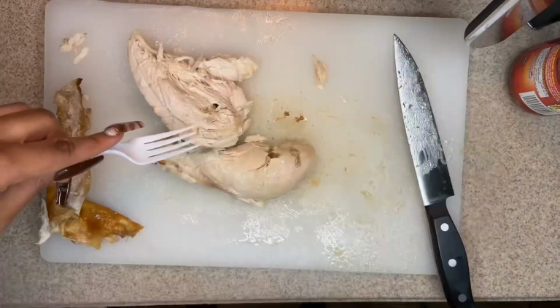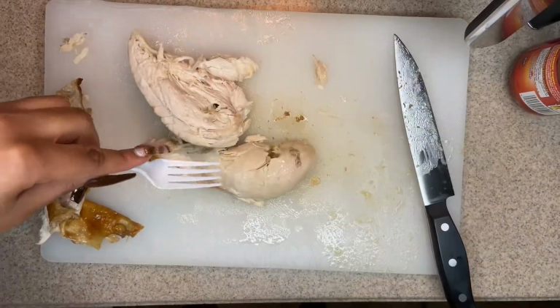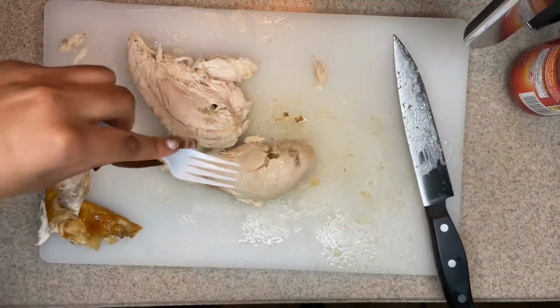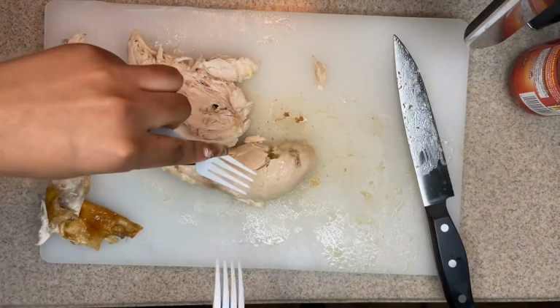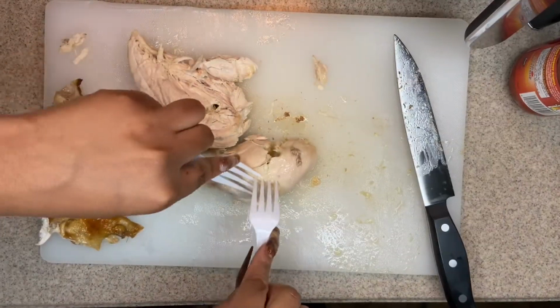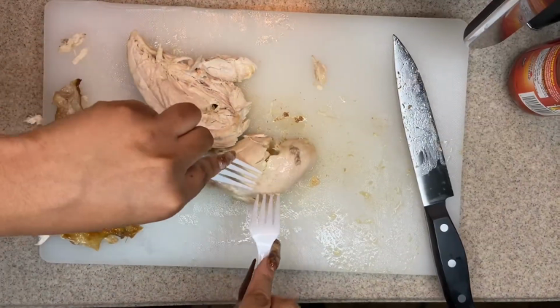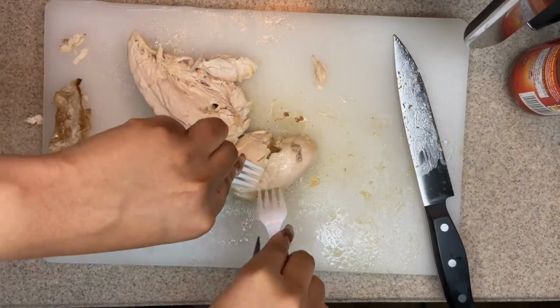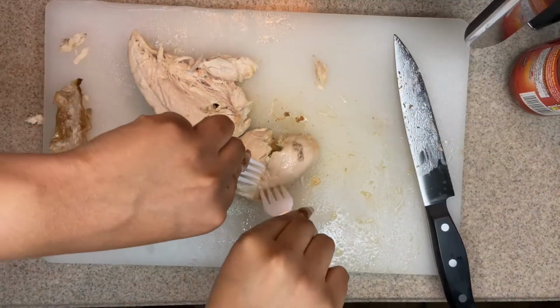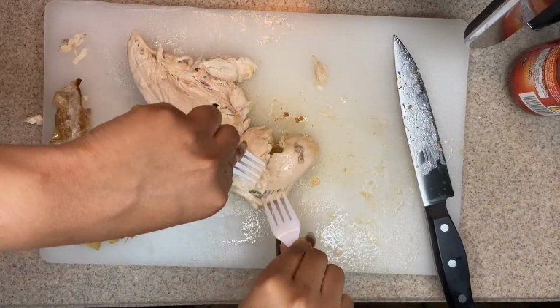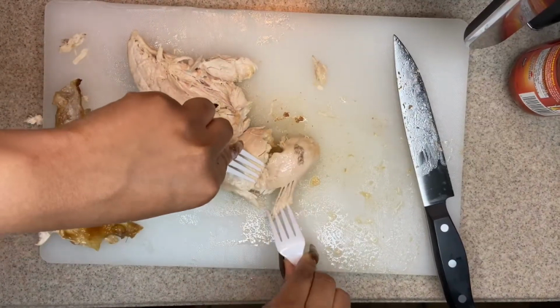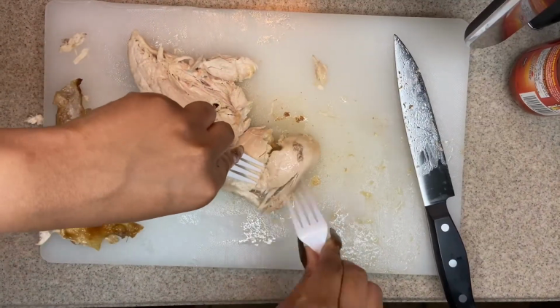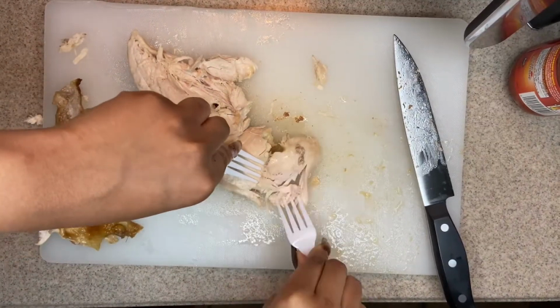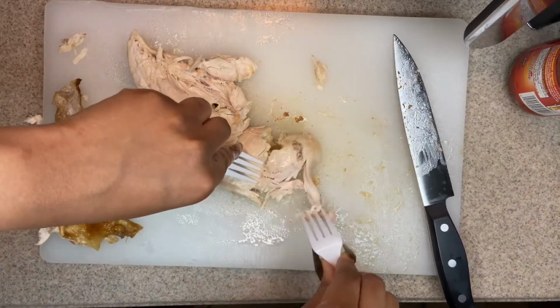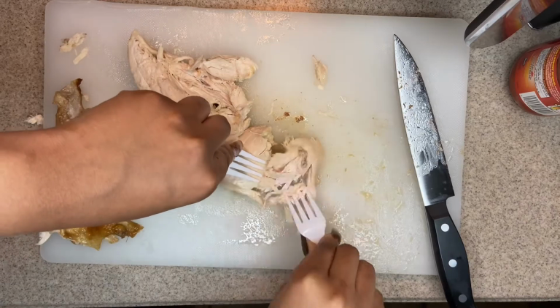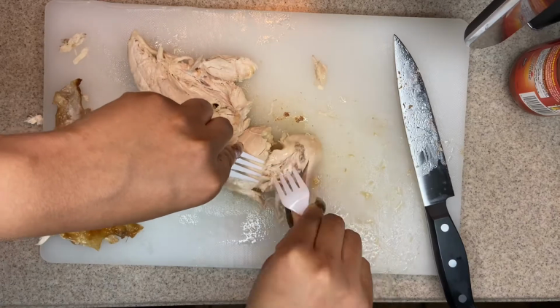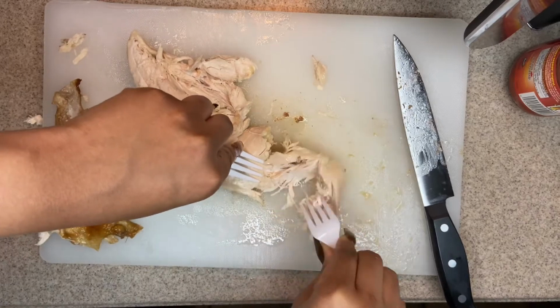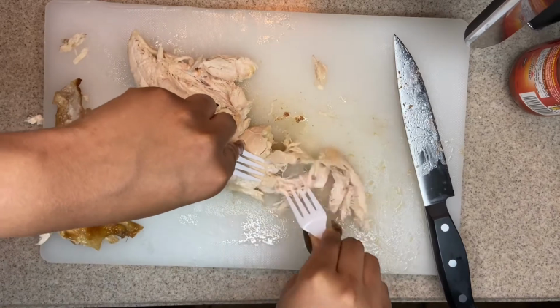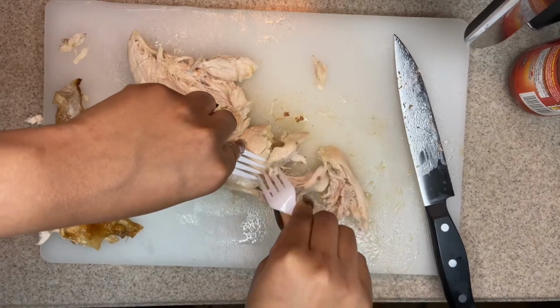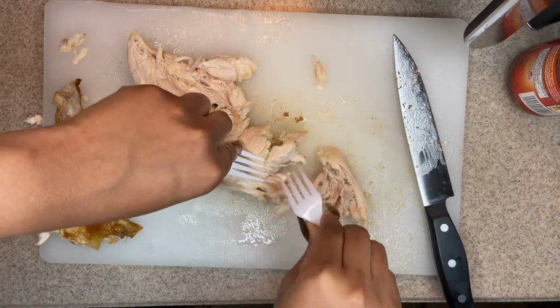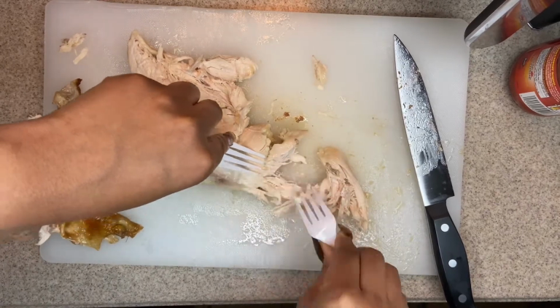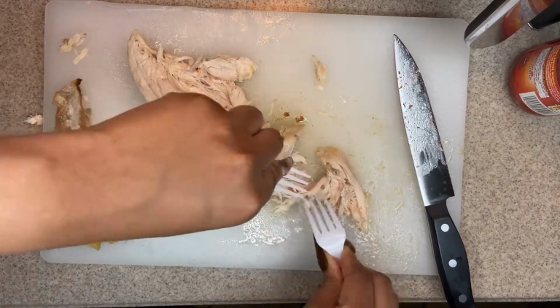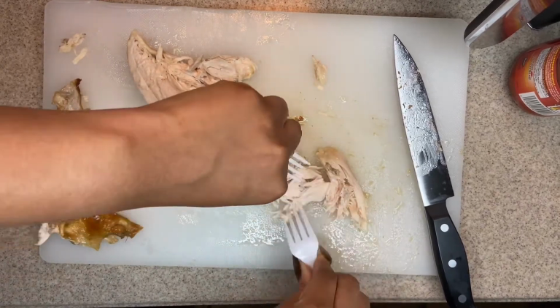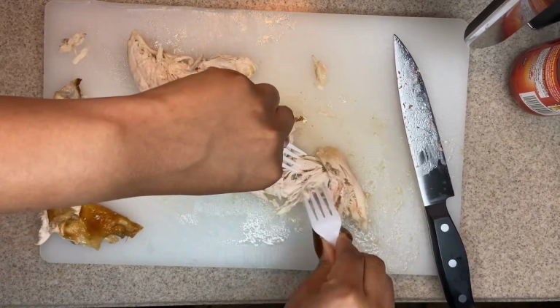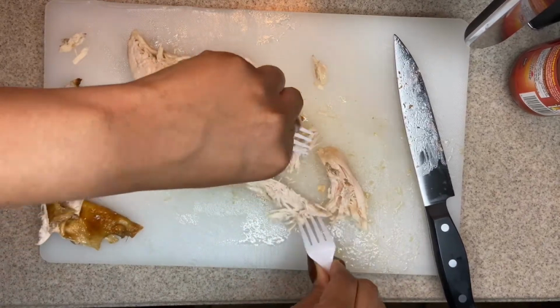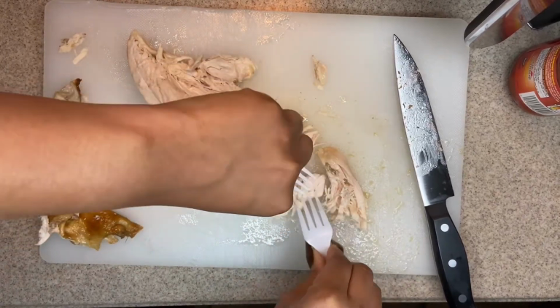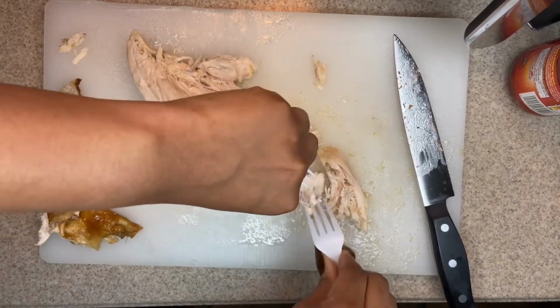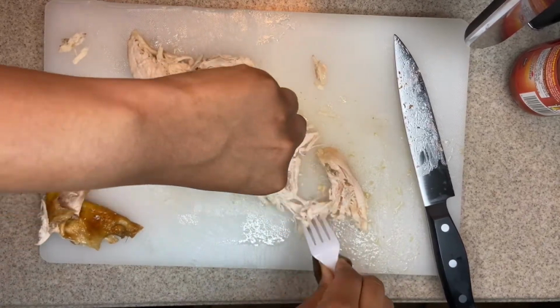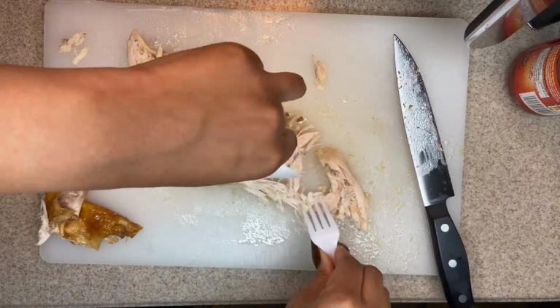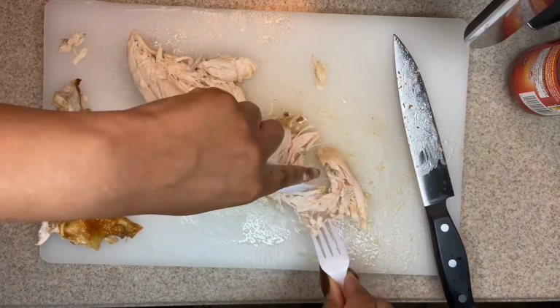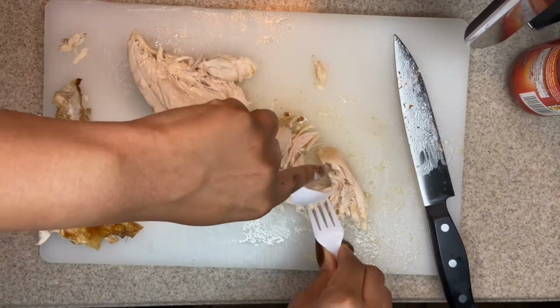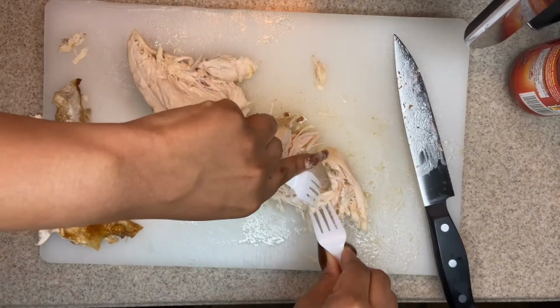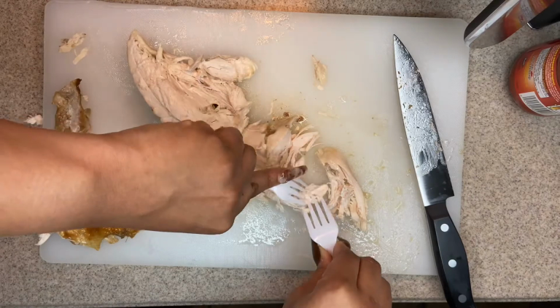Once you've separated your chicken, you want to go ahead and shred it. You don't want the pieces too big, because you don't want to be biting into all that, but you don't want it too small that you can't even taste it.